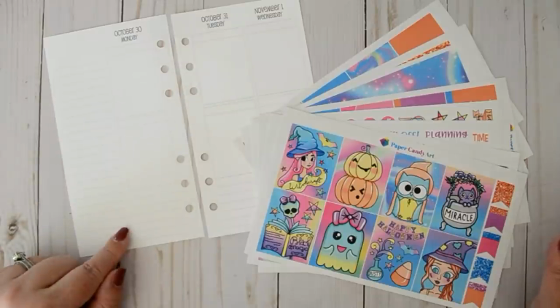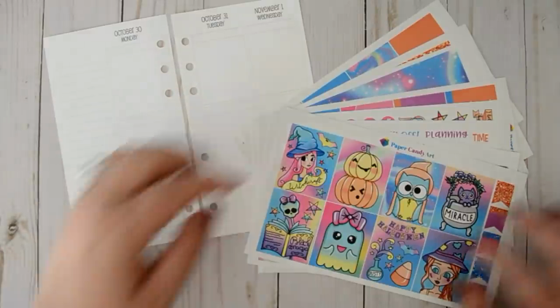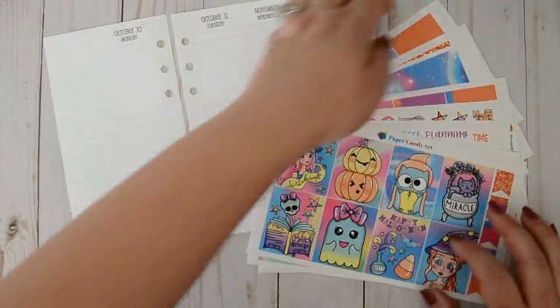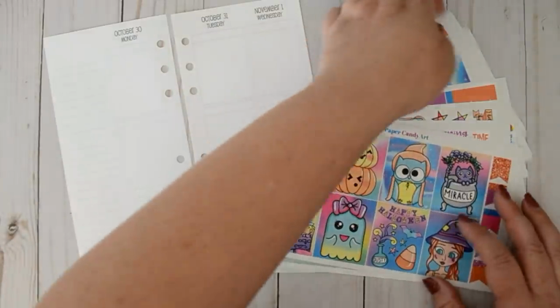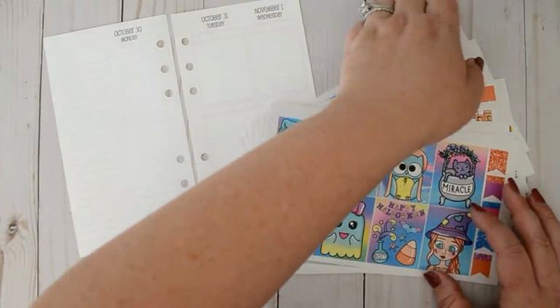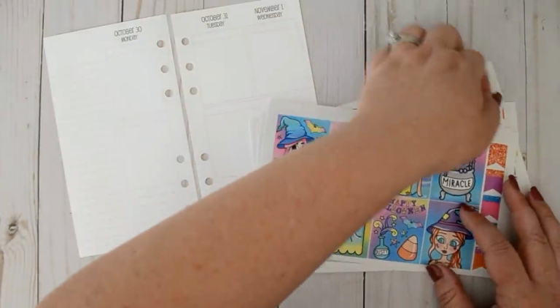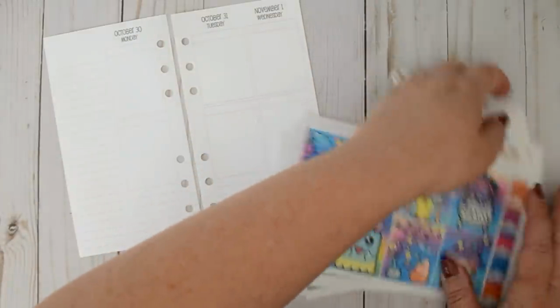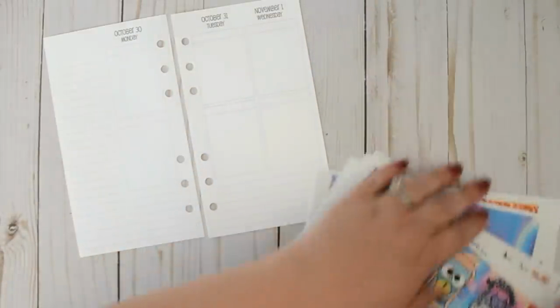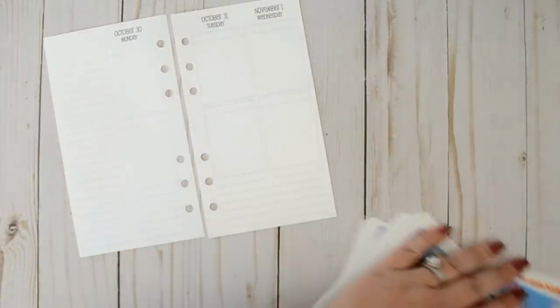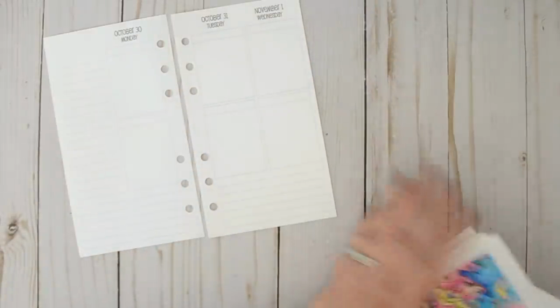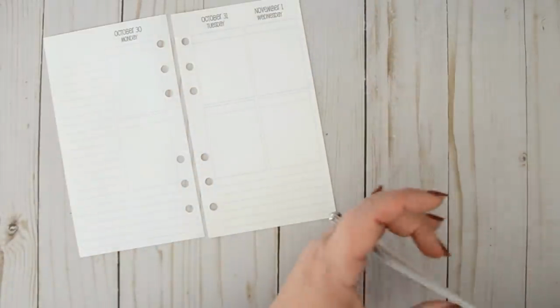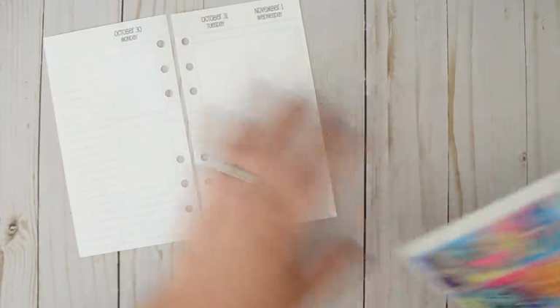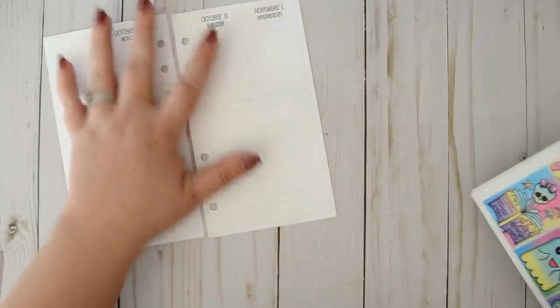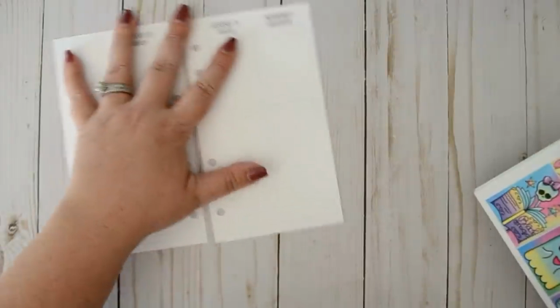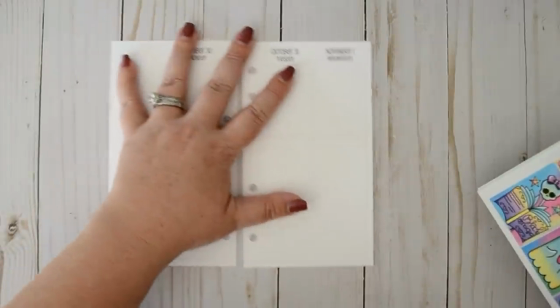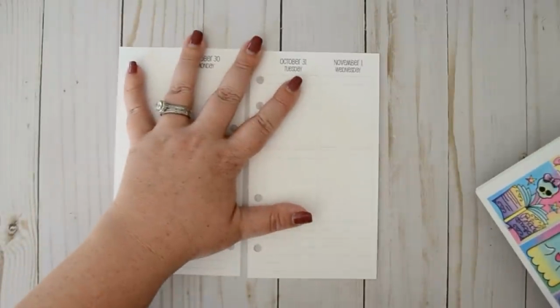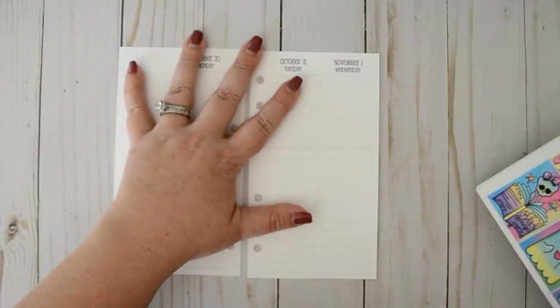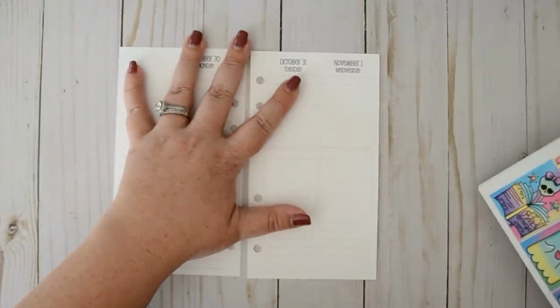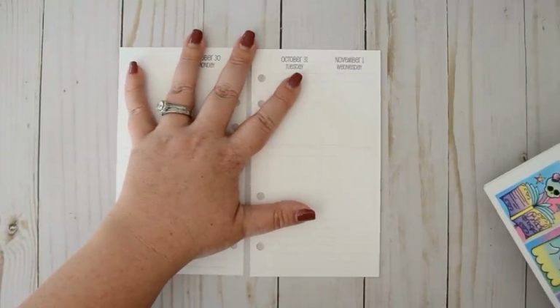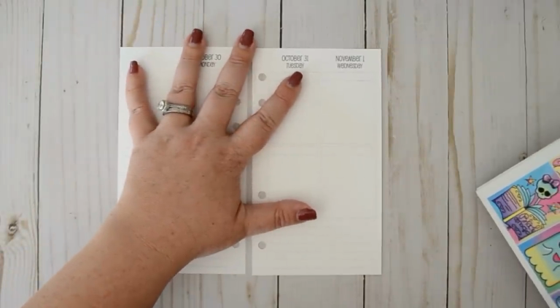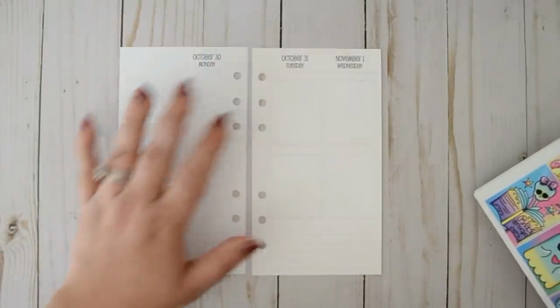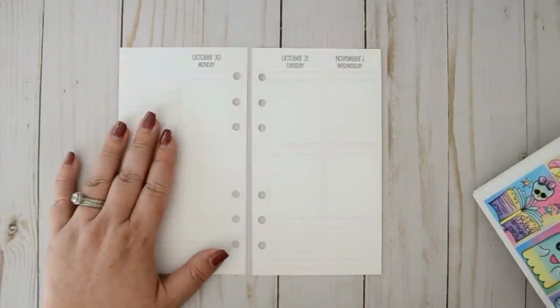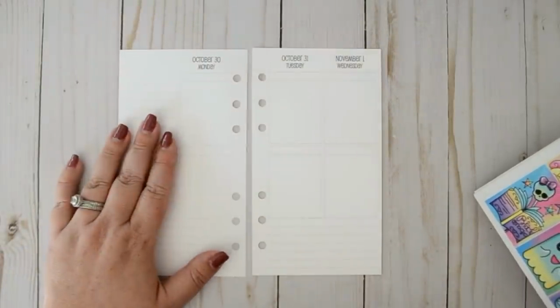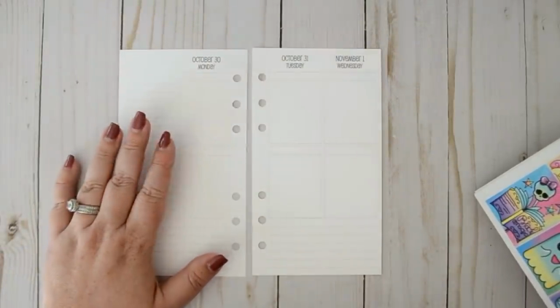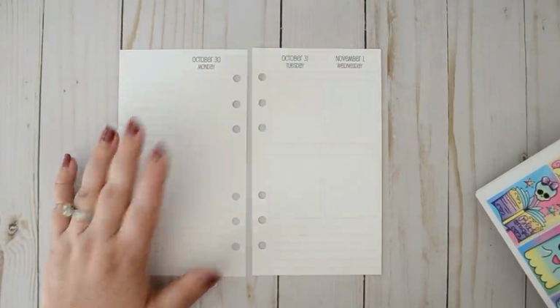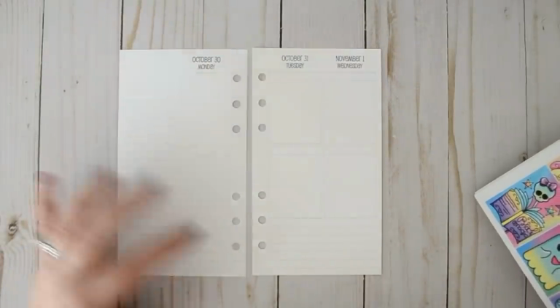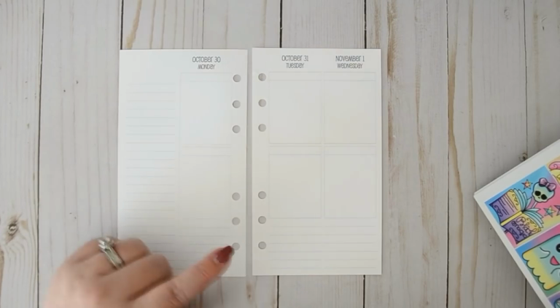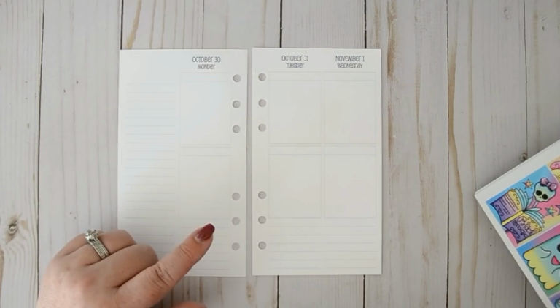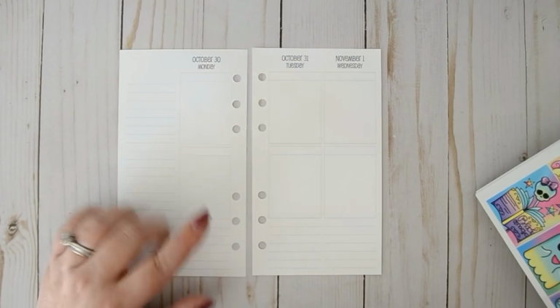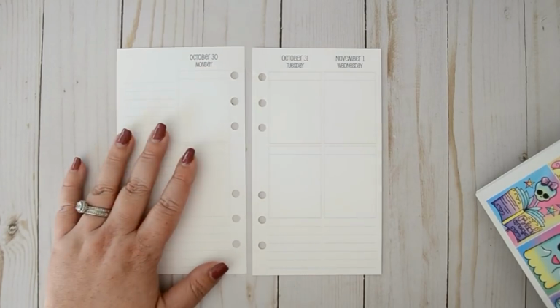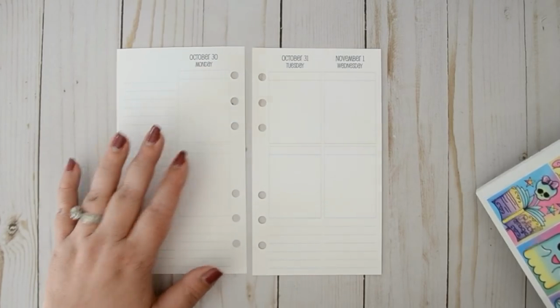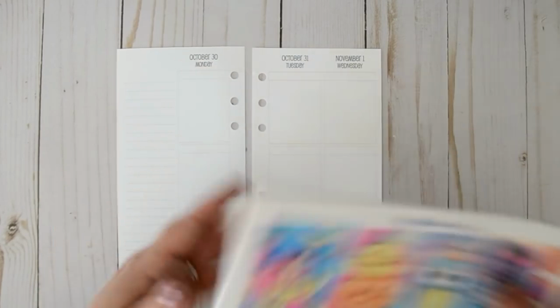I use the week on four page. I have used the week on two page and I just felt like it didn't give me enough, so this year I went with the week on four page and I really love it.